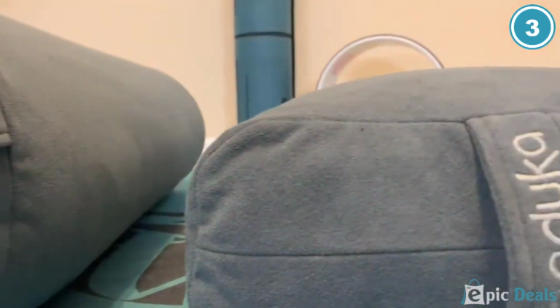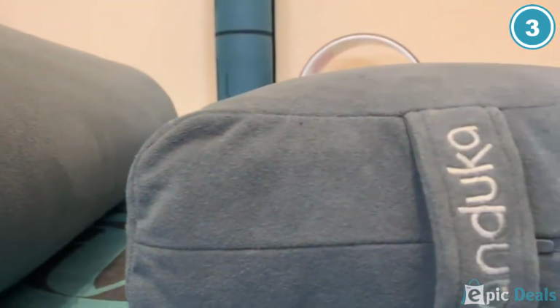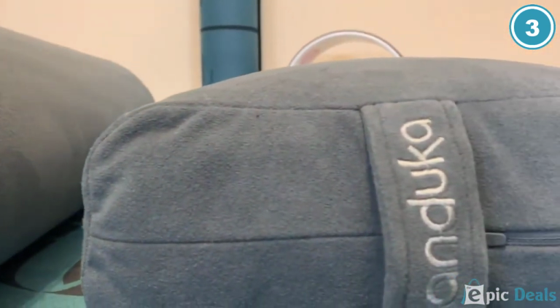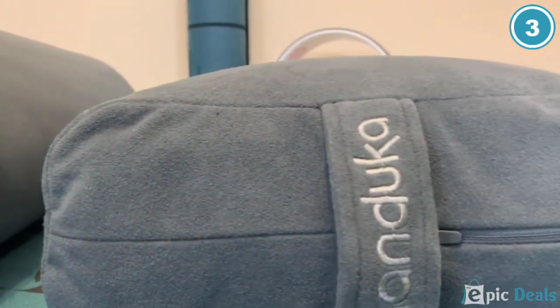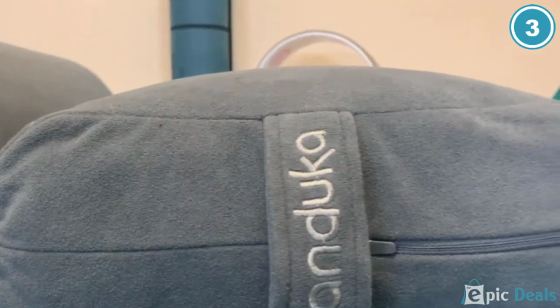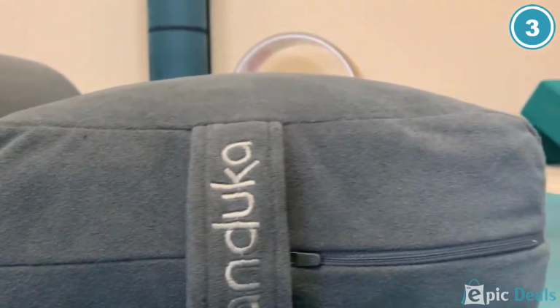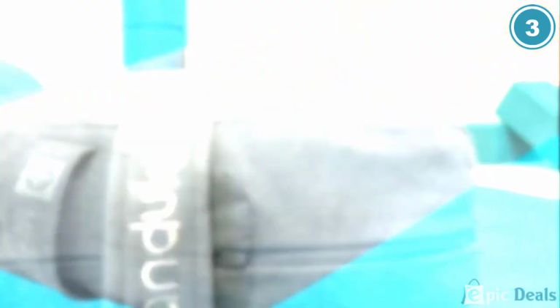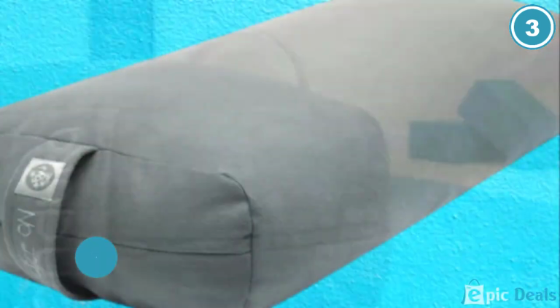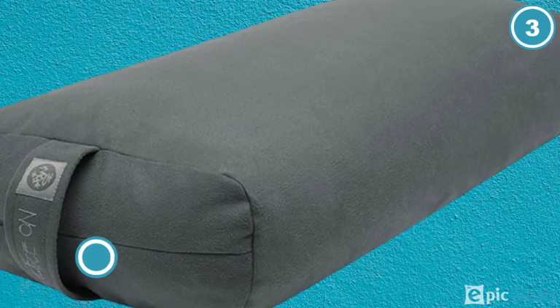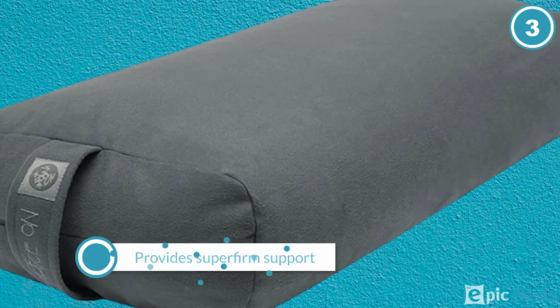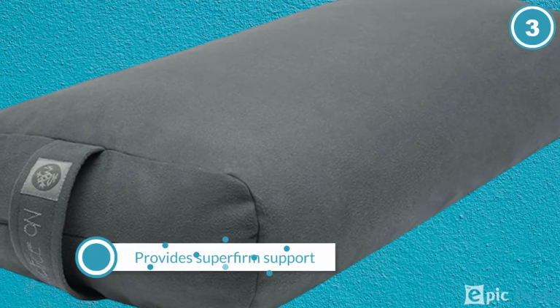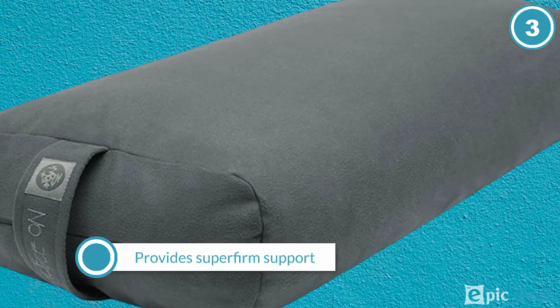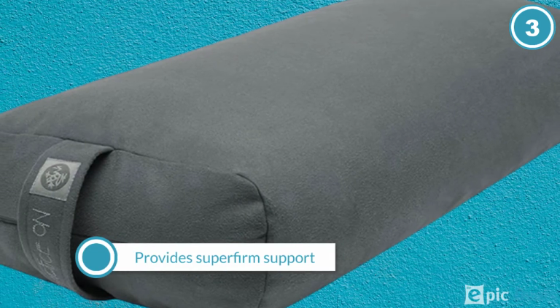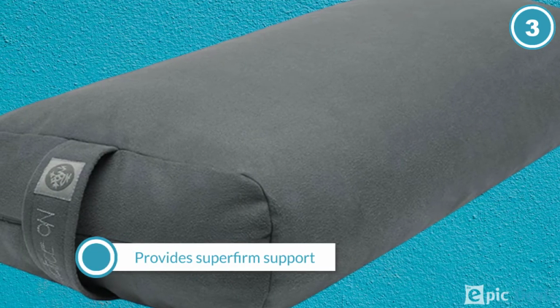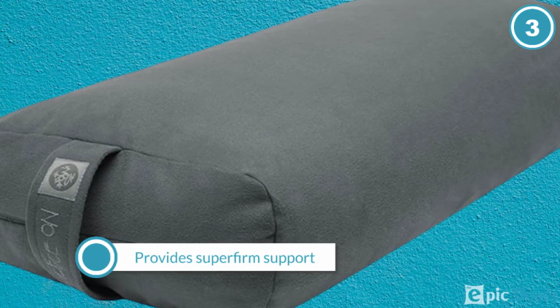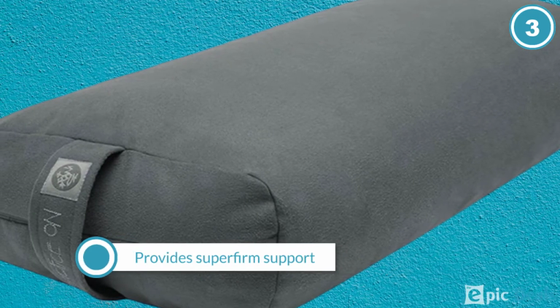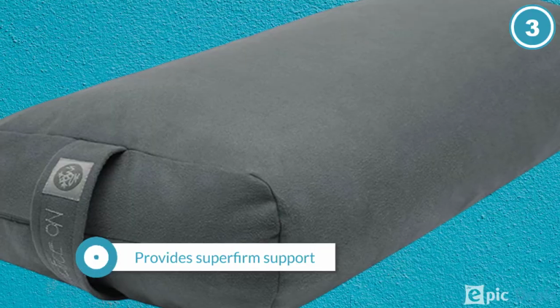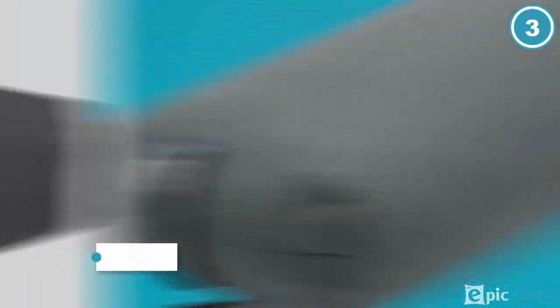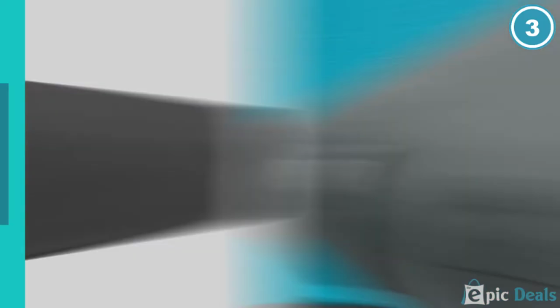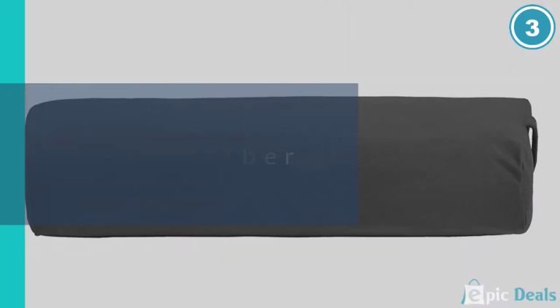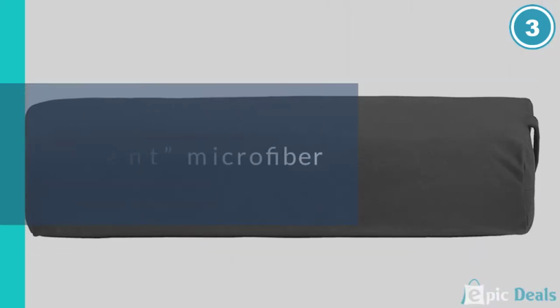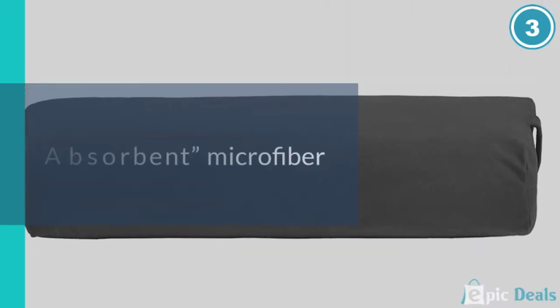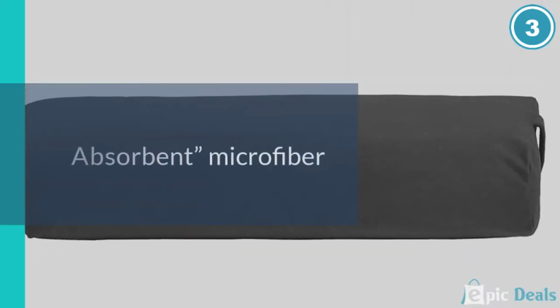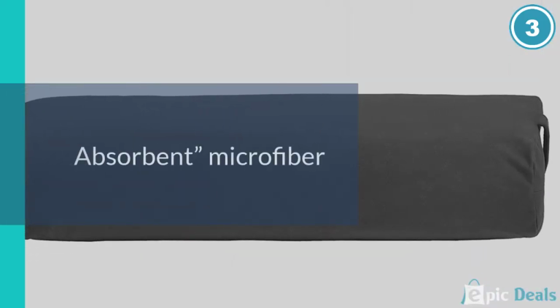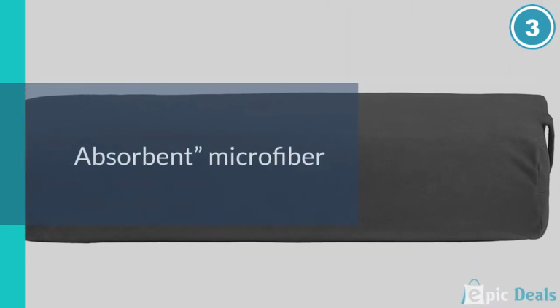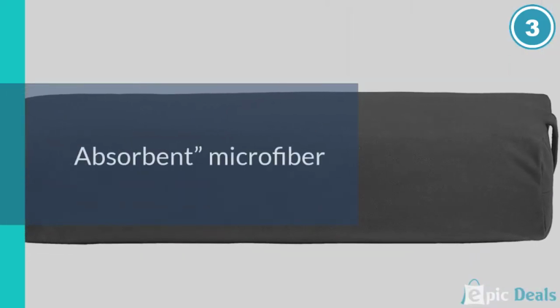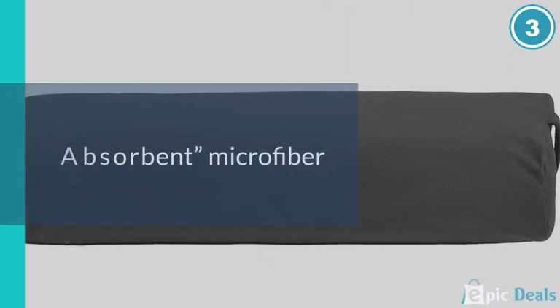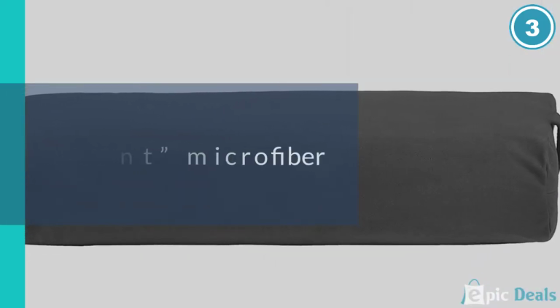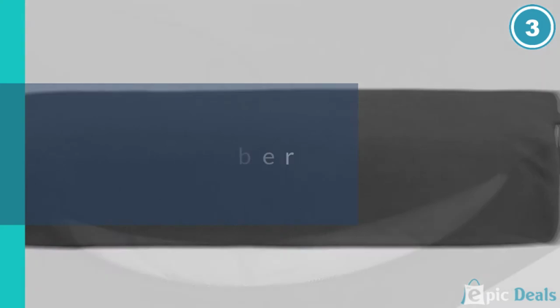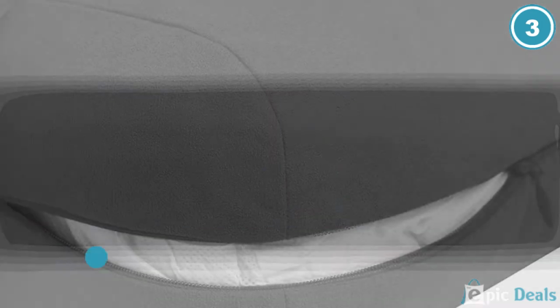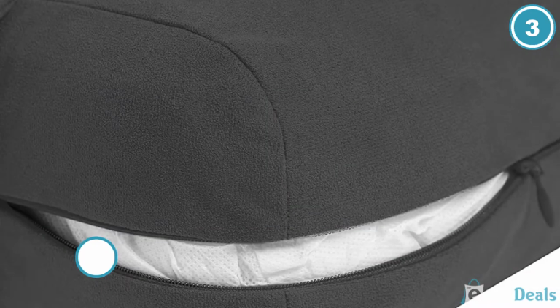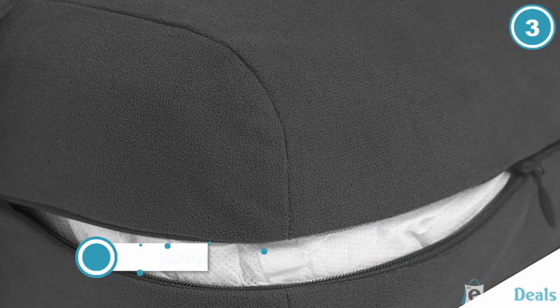With a fiber filling — no down, no allergies — that provides super-firm support, a plush, absorbent microfiber encasing that zips off for cleaning, and a sturdy handle, this is the kind of bolster that will stand the test of time.